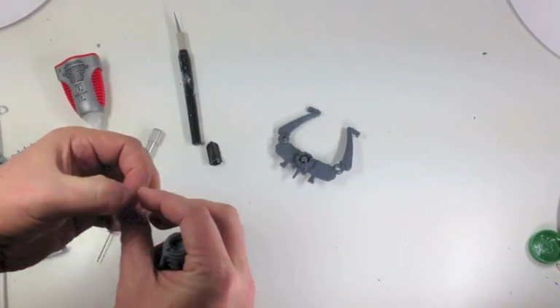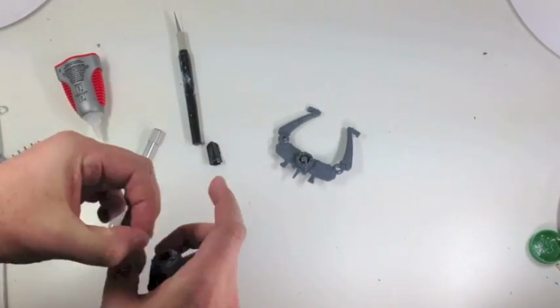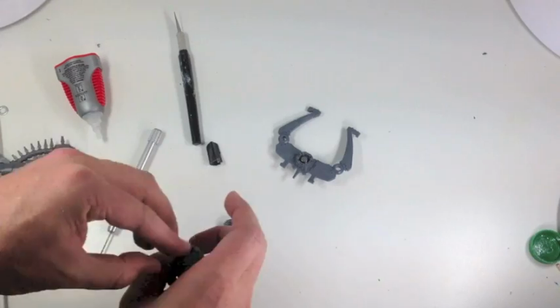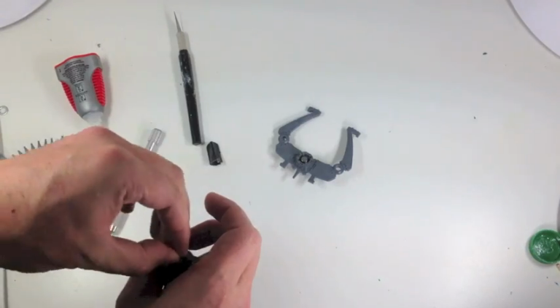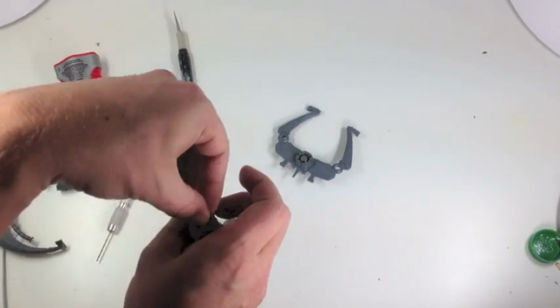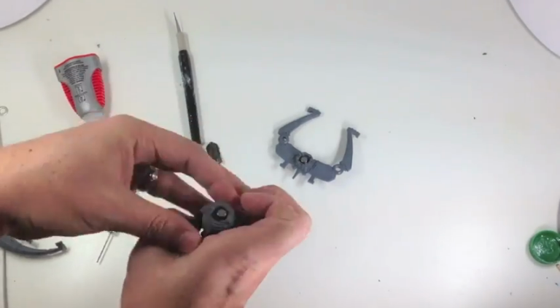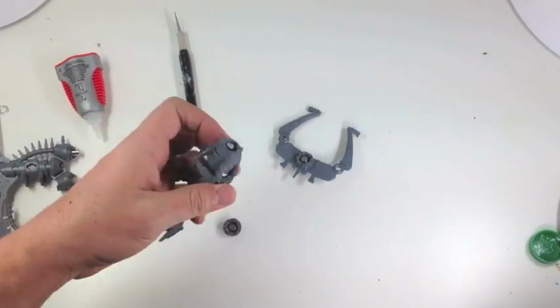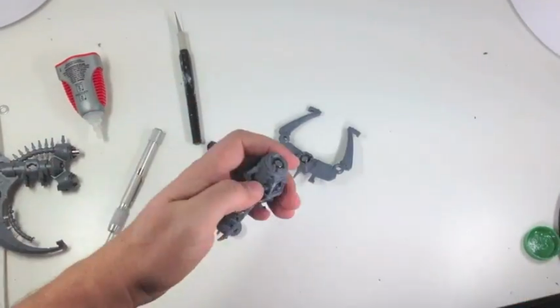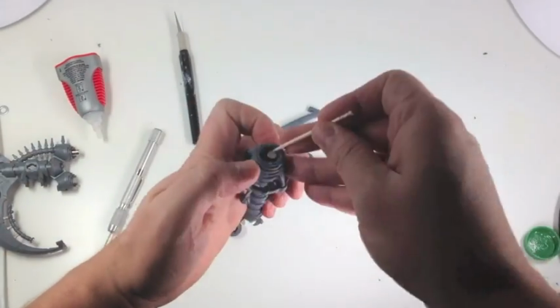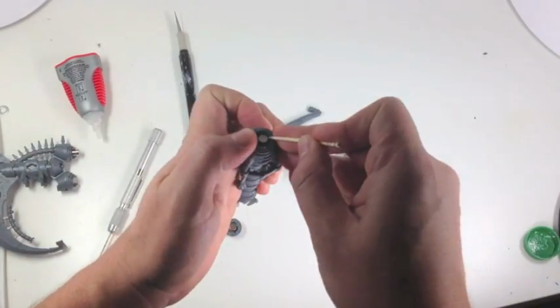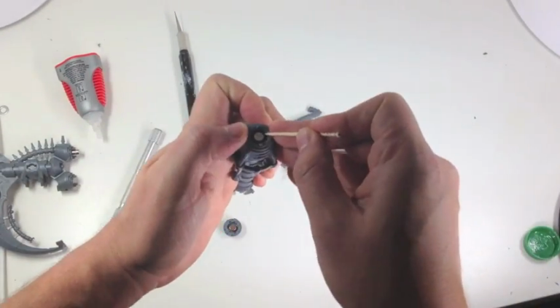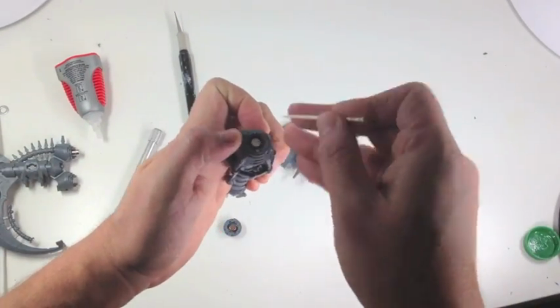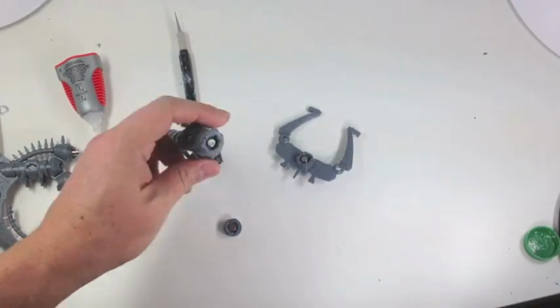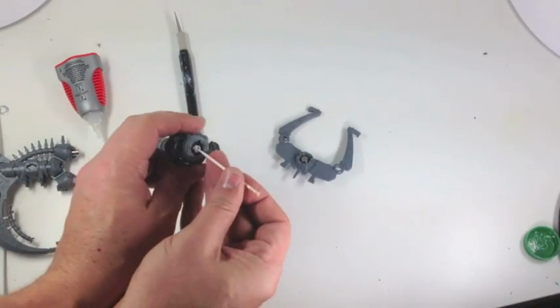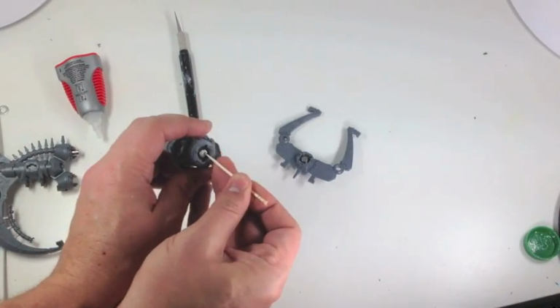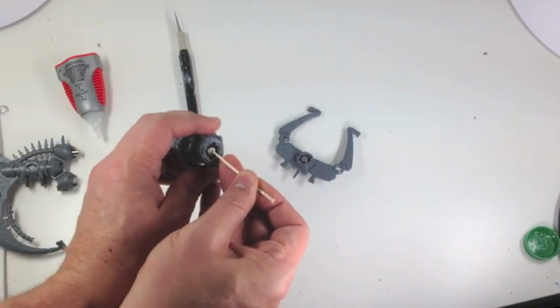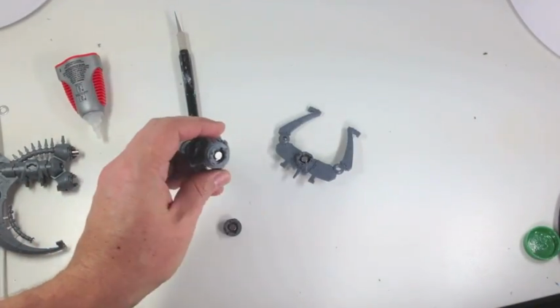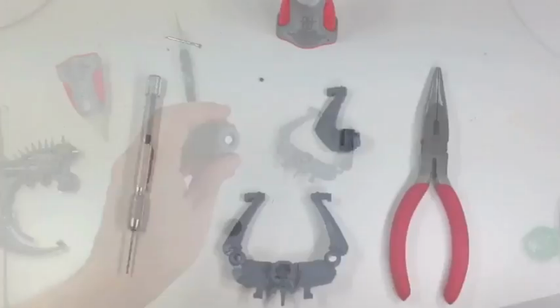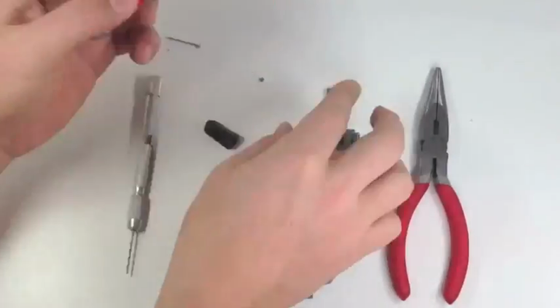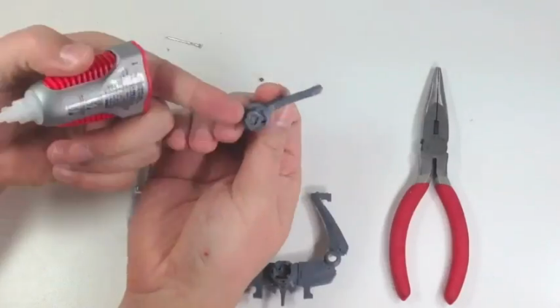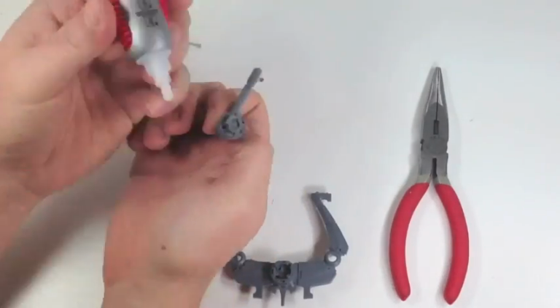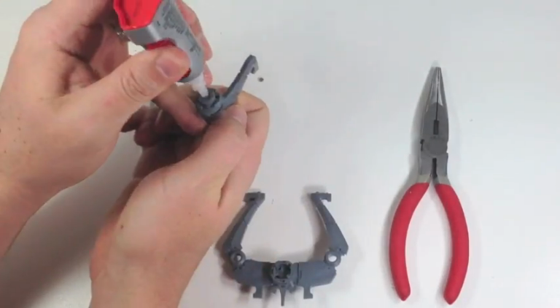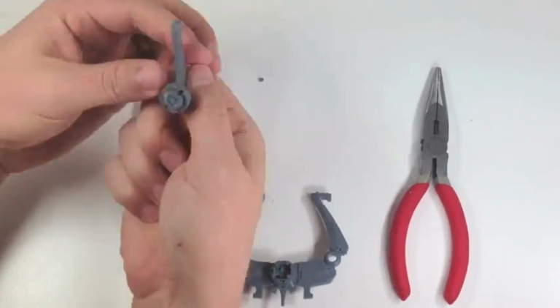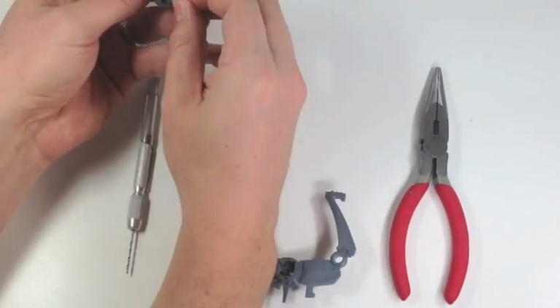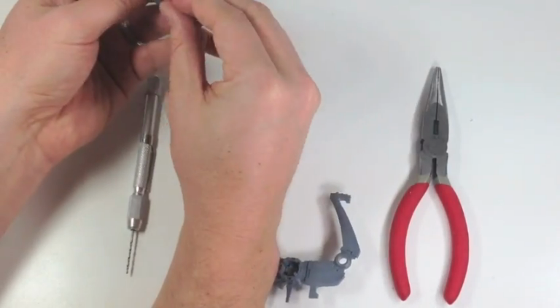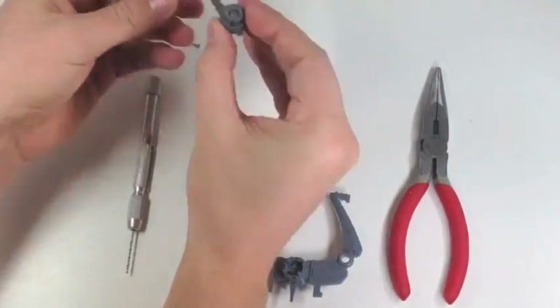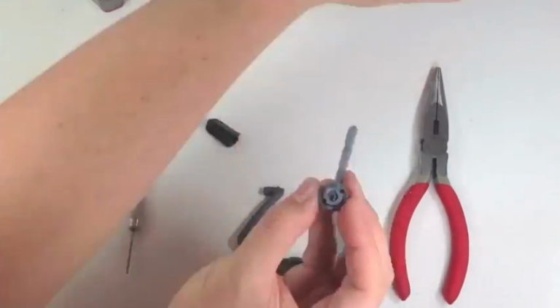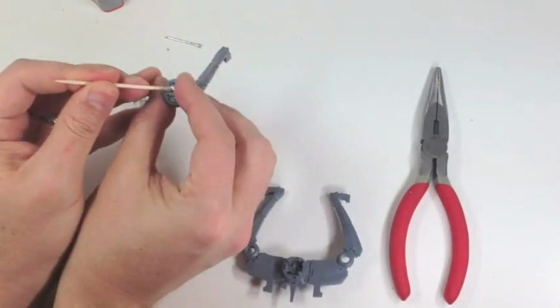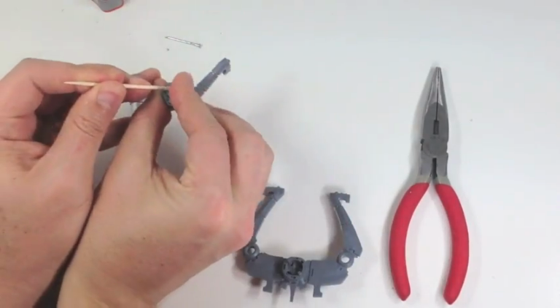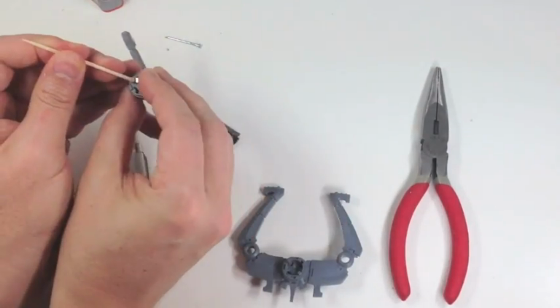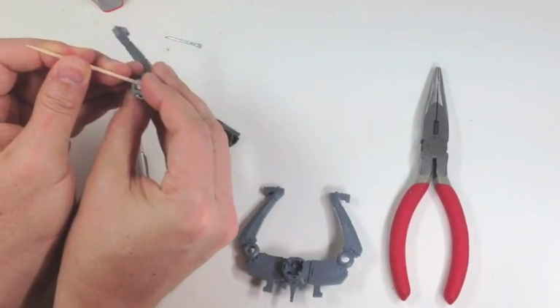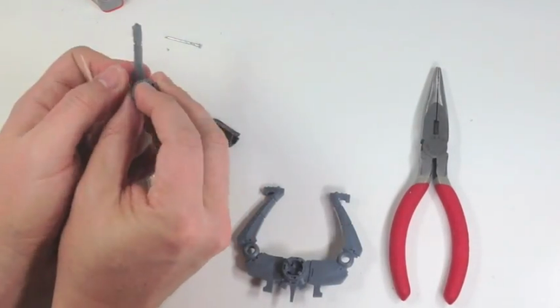For a list of all the magnets that we use, just look at the text at the bottom of the video and you'll see all the sizes and all the things that we used to accomplish this project.